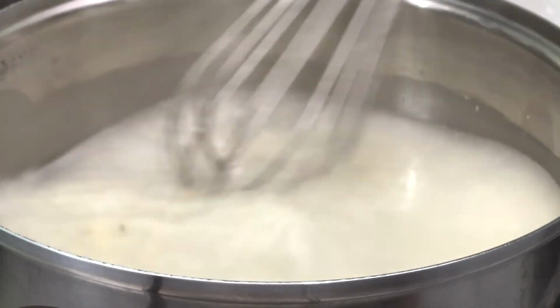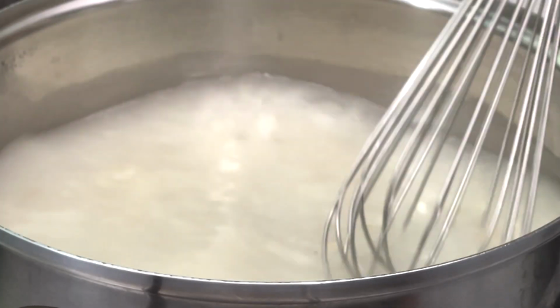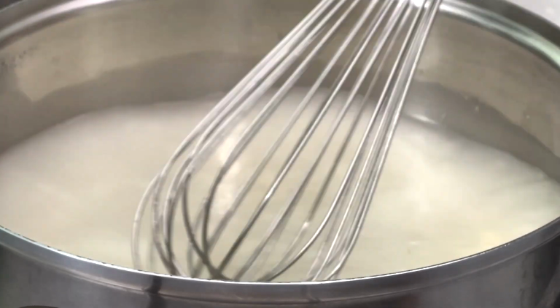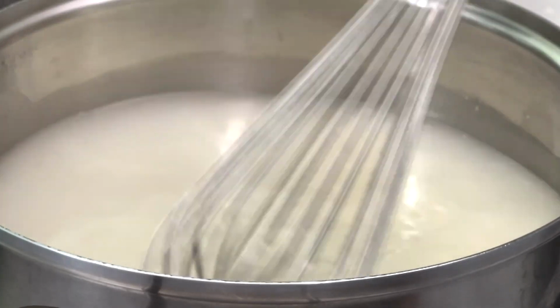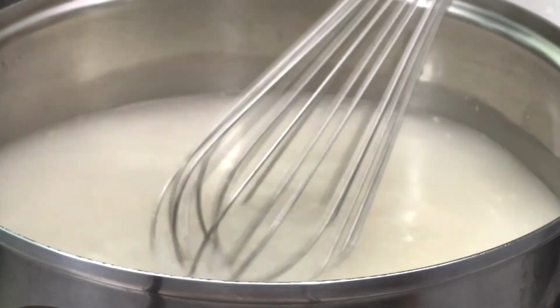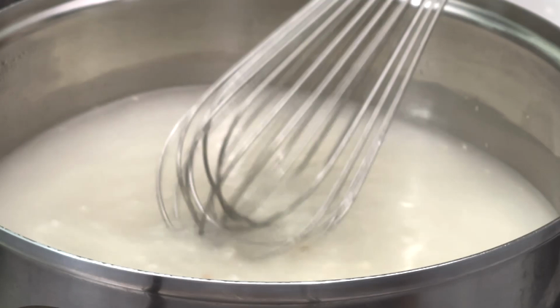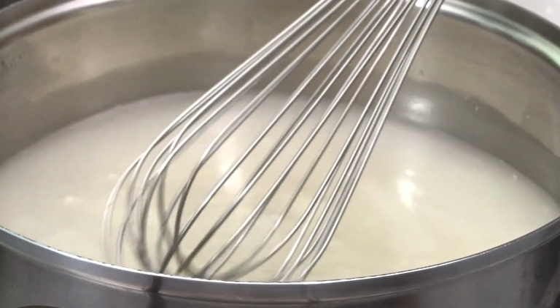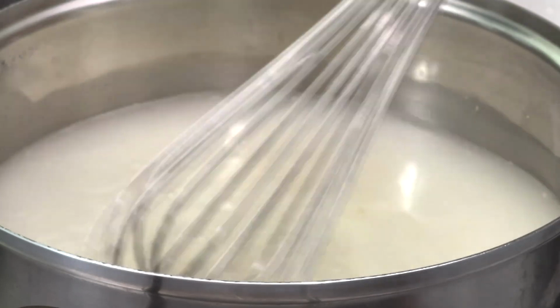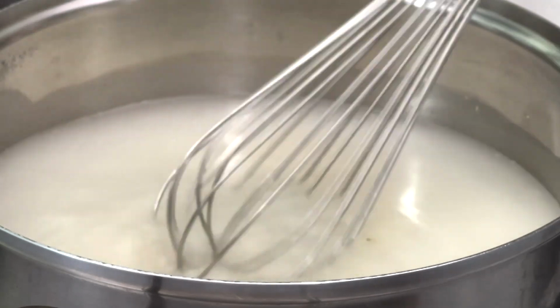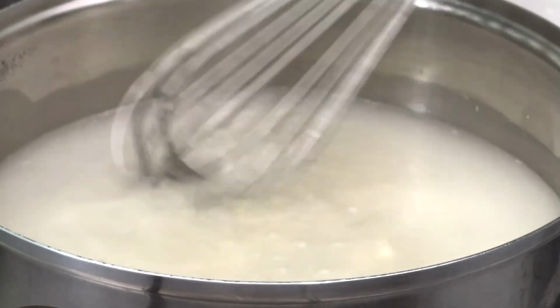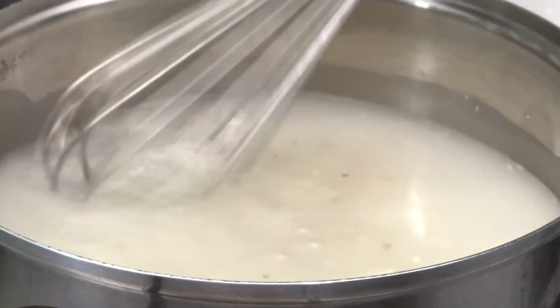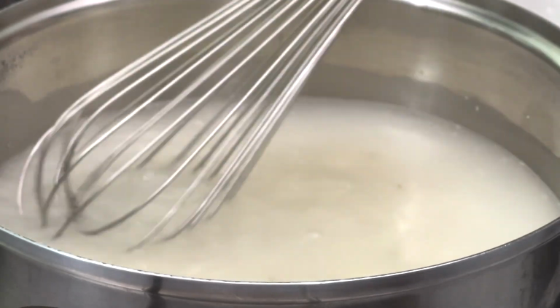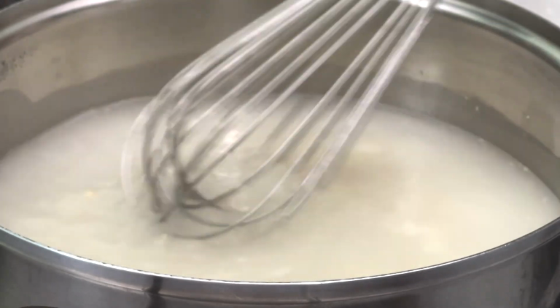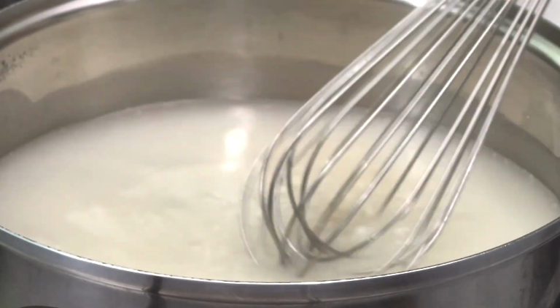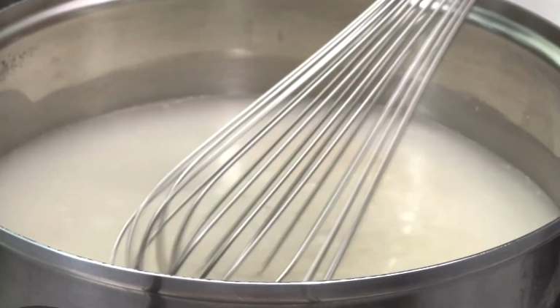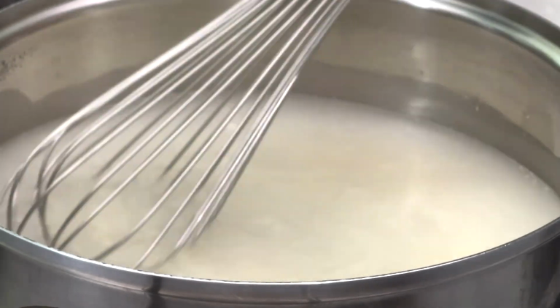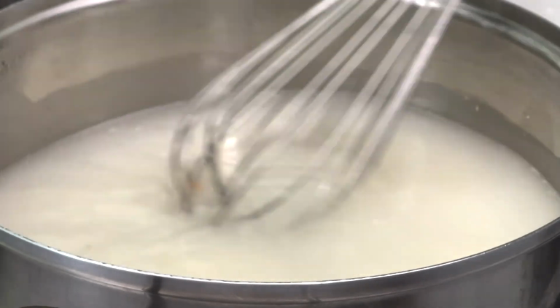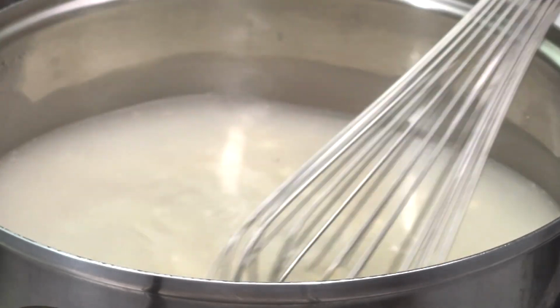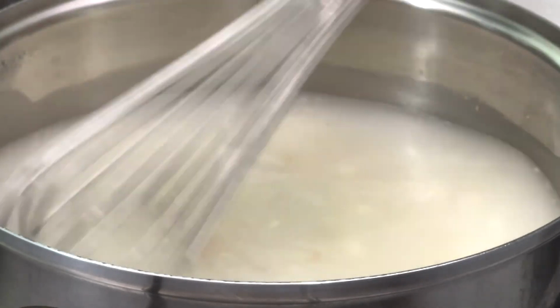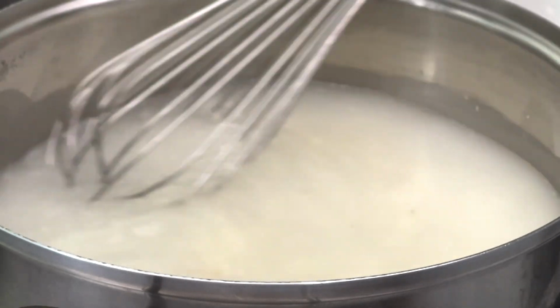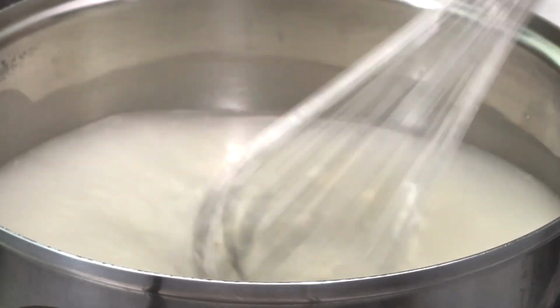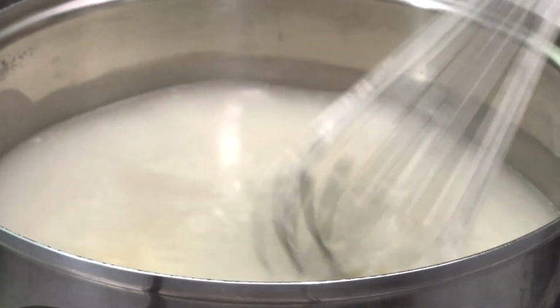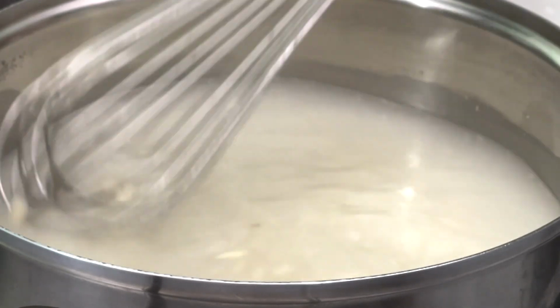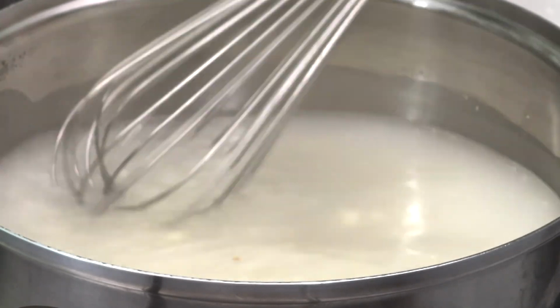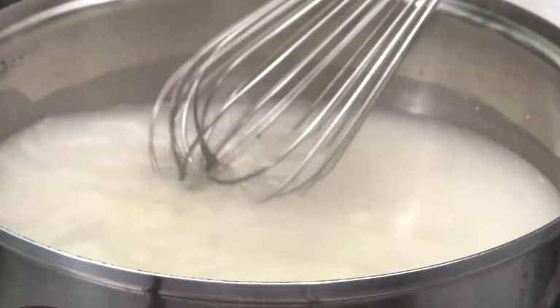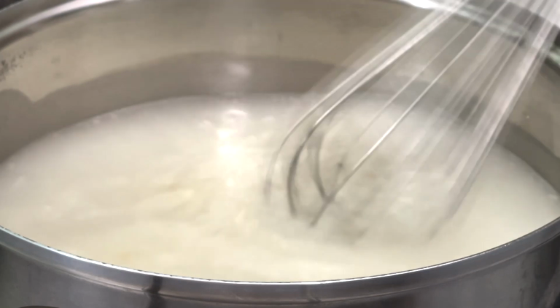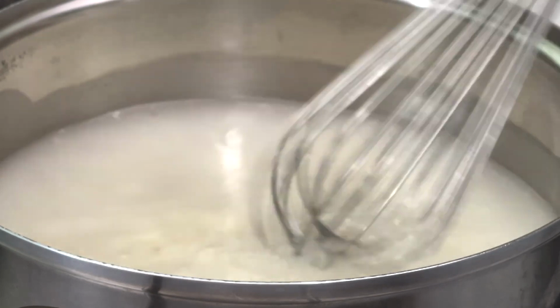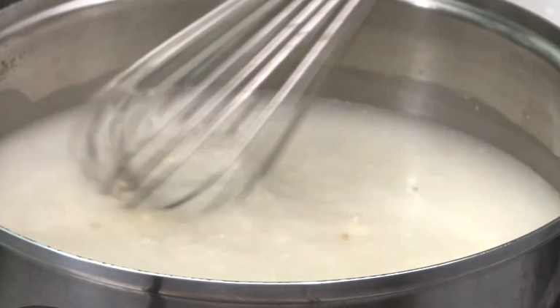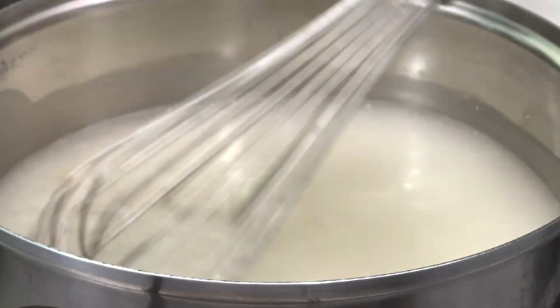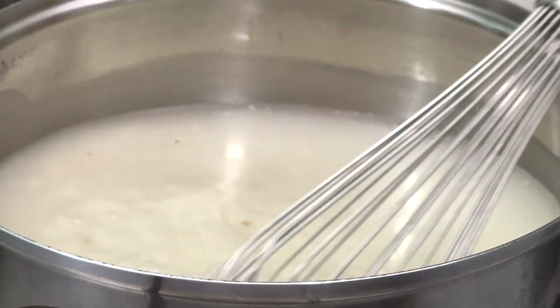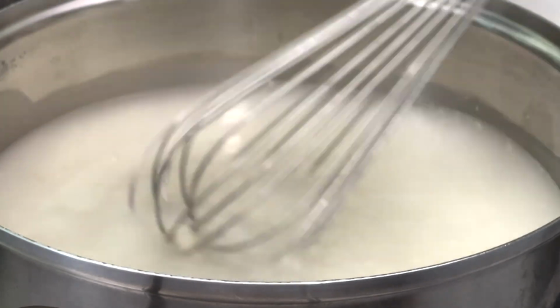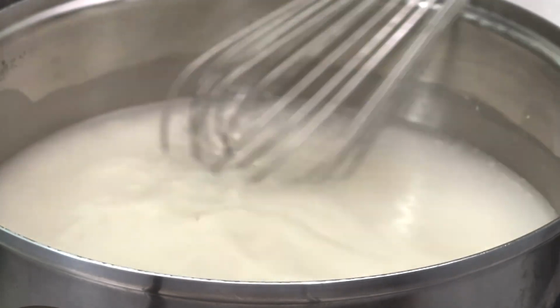For me, I like having small clumps to nibble on as I drink this Guam Atuli. A printable recipe is linked in the description.